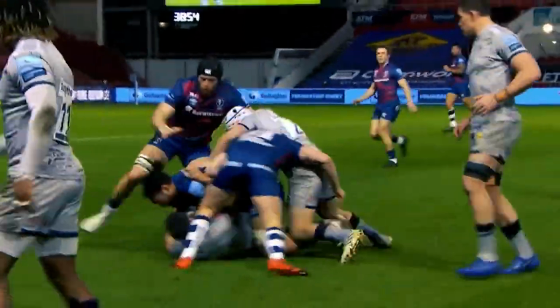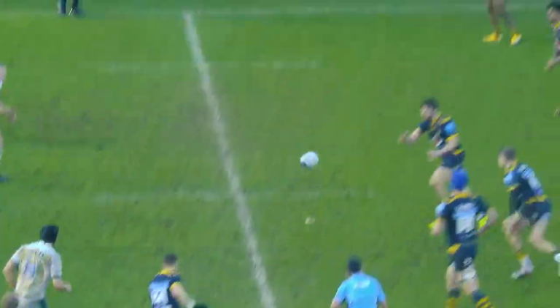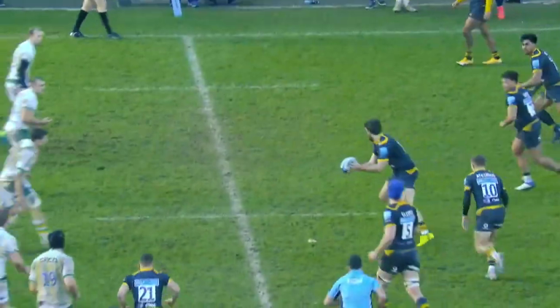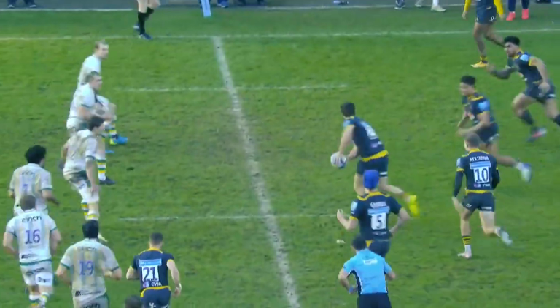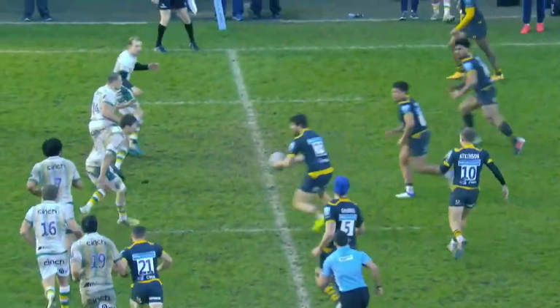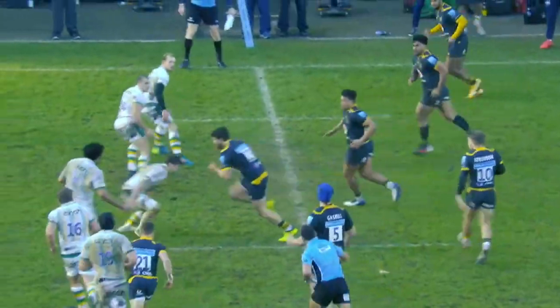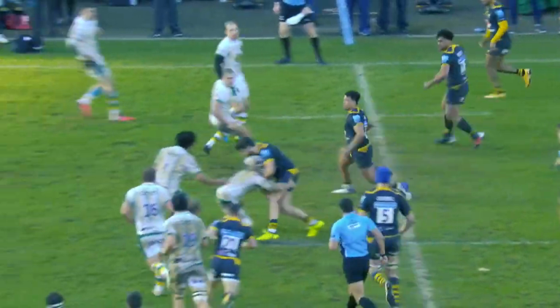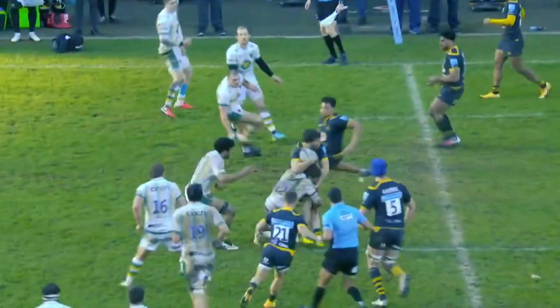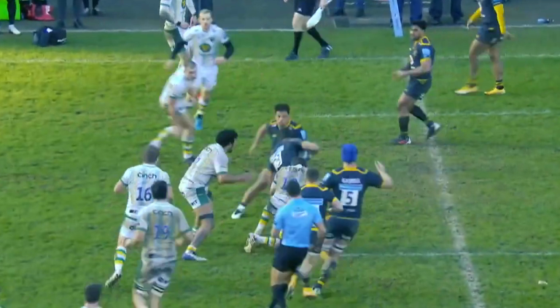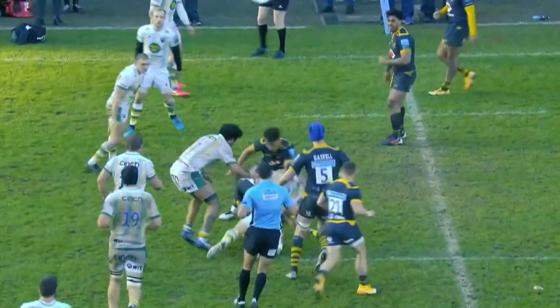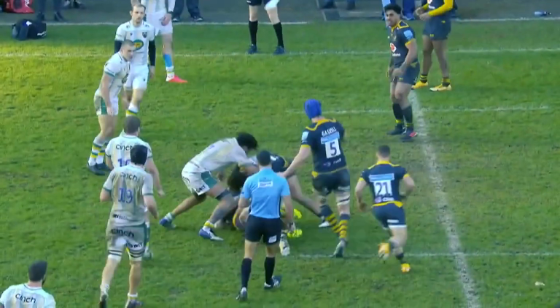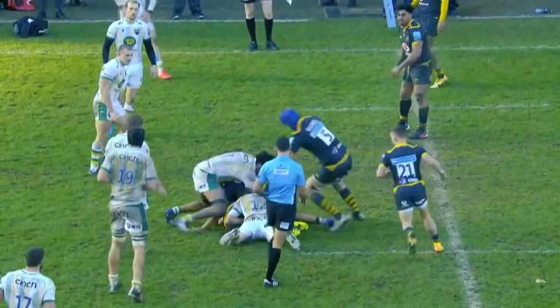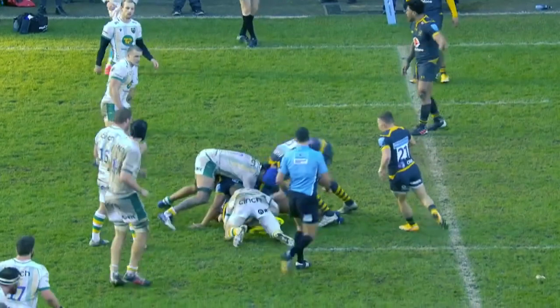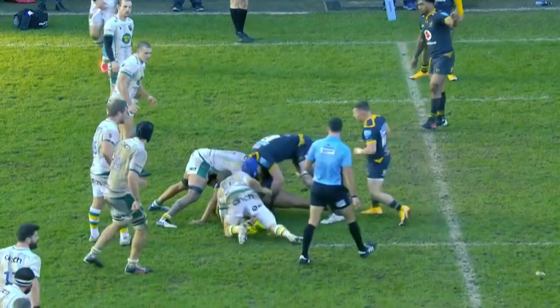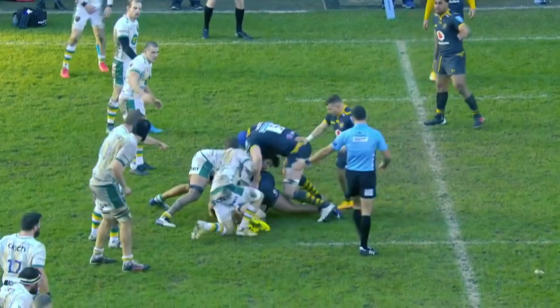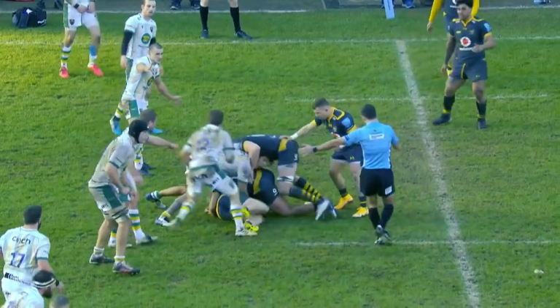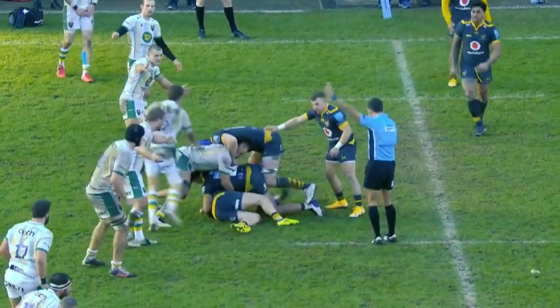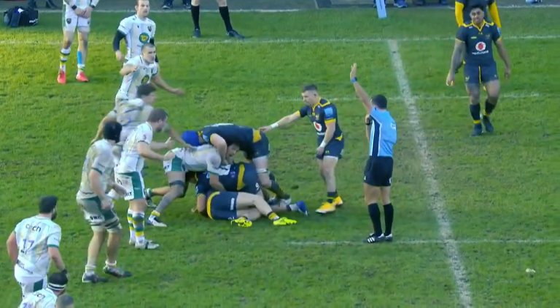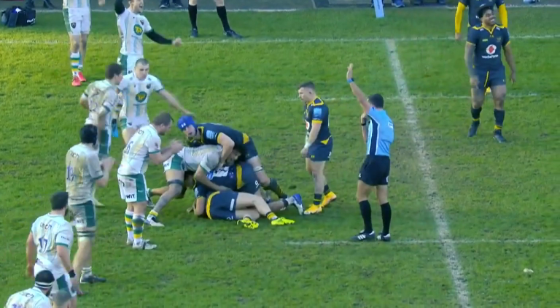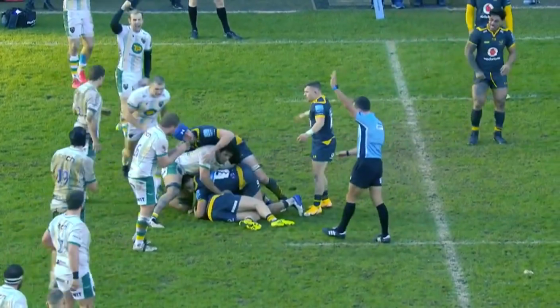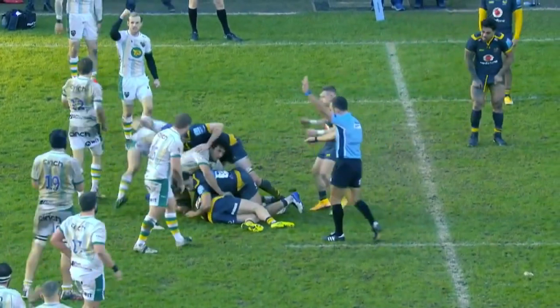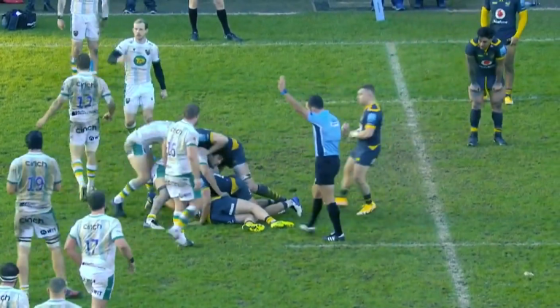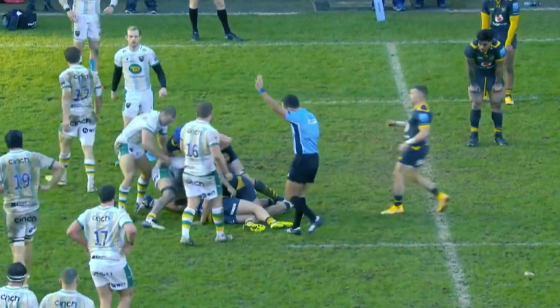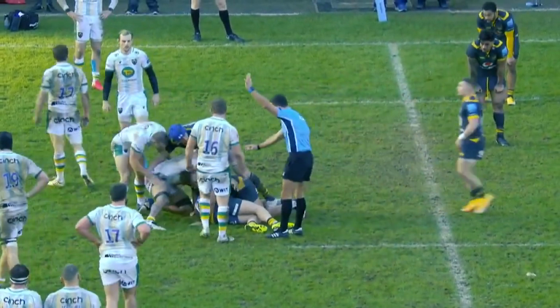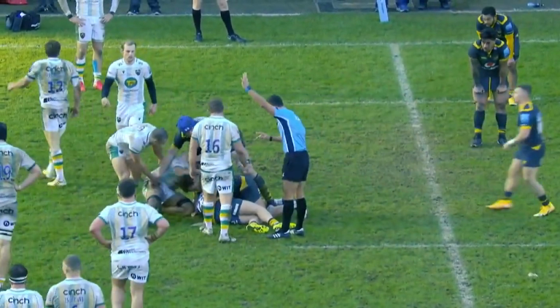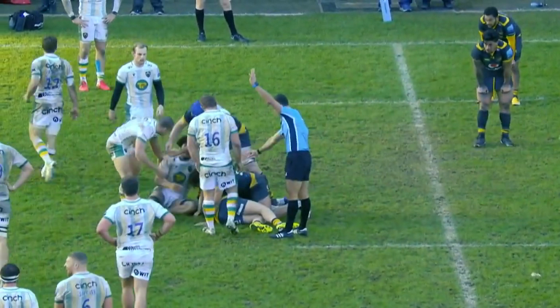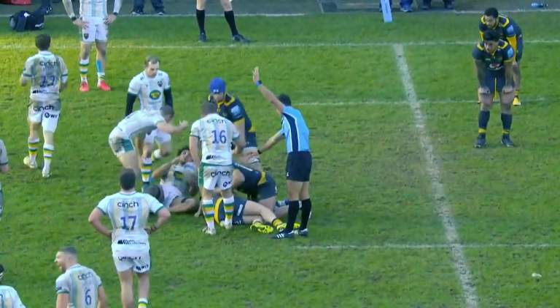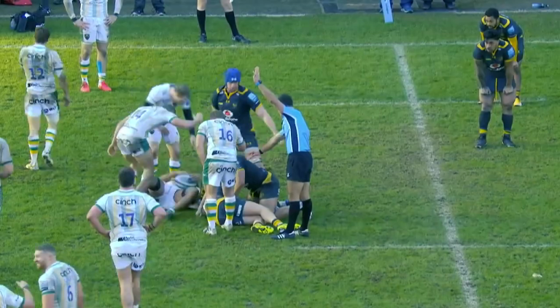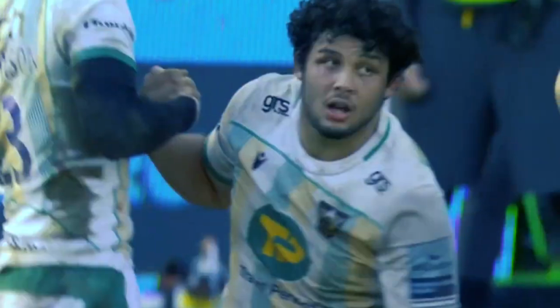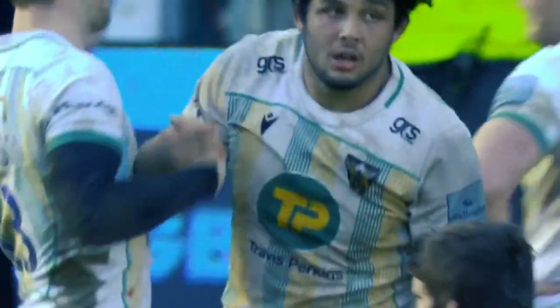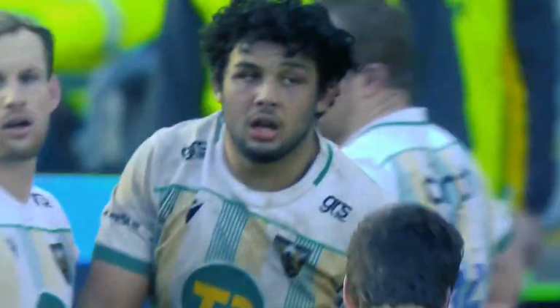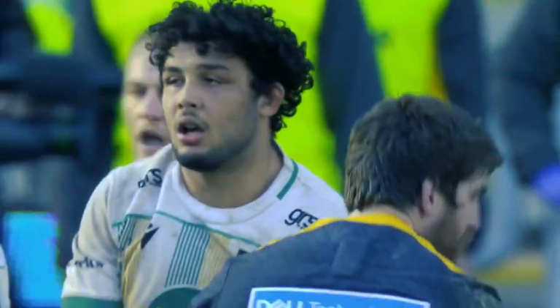Lewis Ludden for Saints. Key turnover in the last play of the game, of course. But he did so much more, offered so much for Northampton at the weekend. He's a top player — very, very useful asset for Northampton. And he's in banging form.